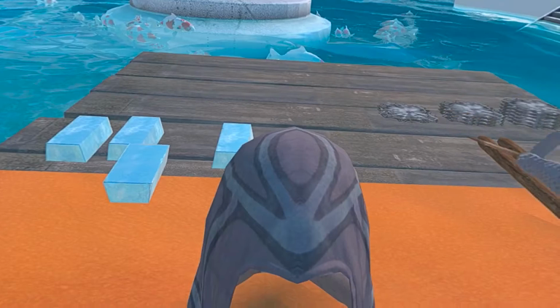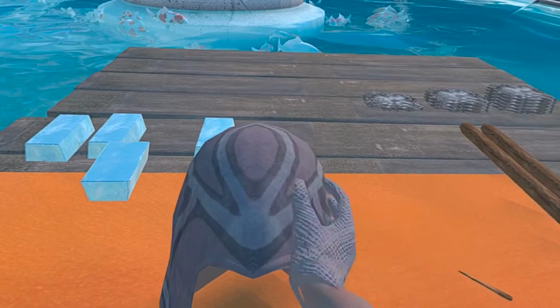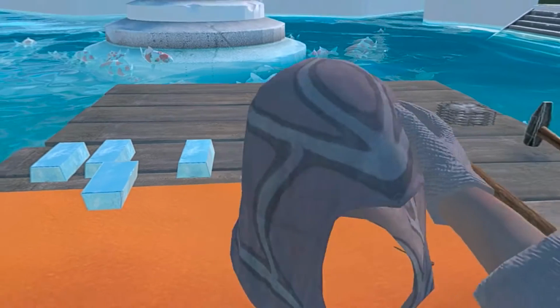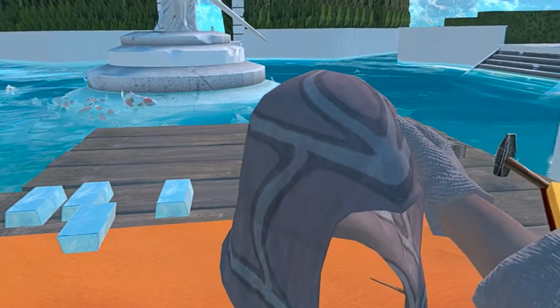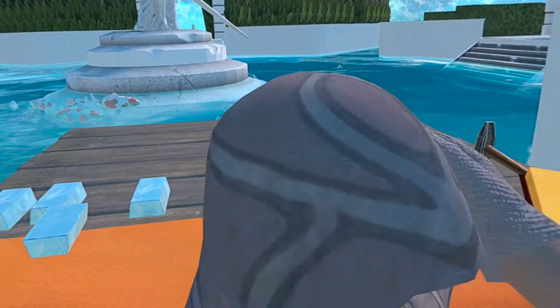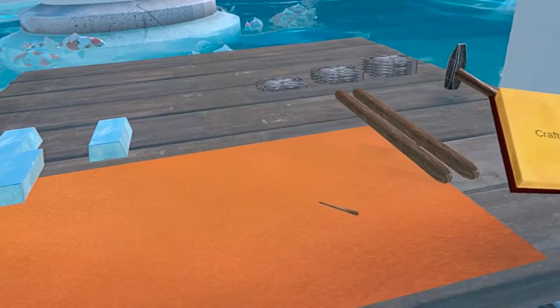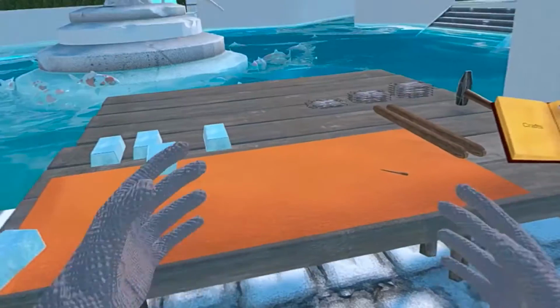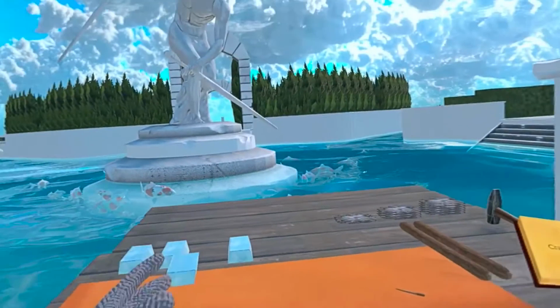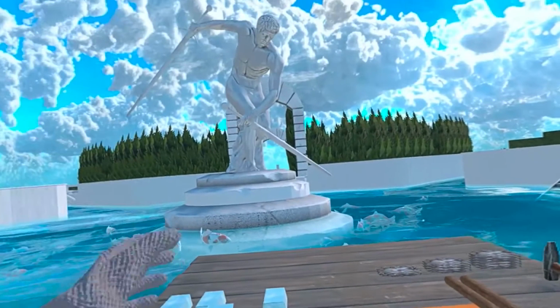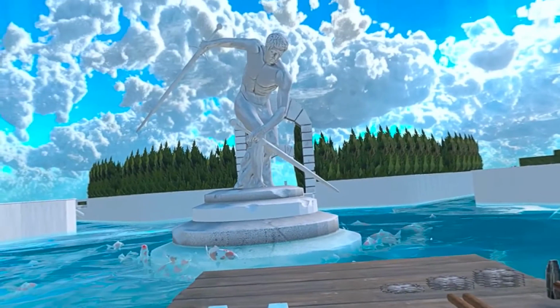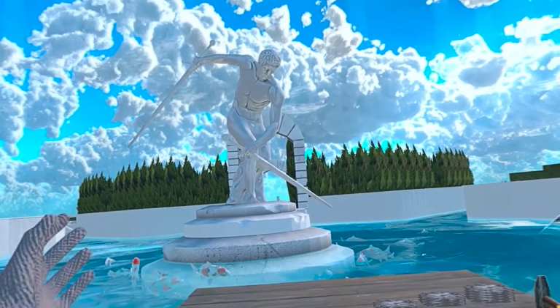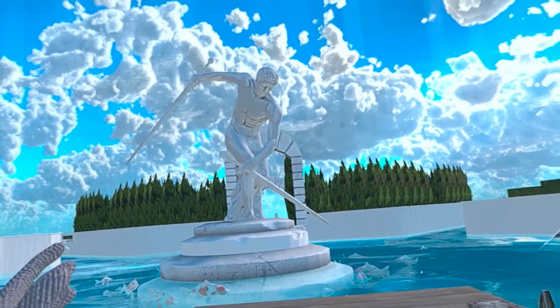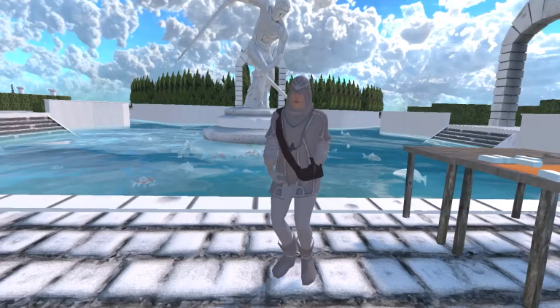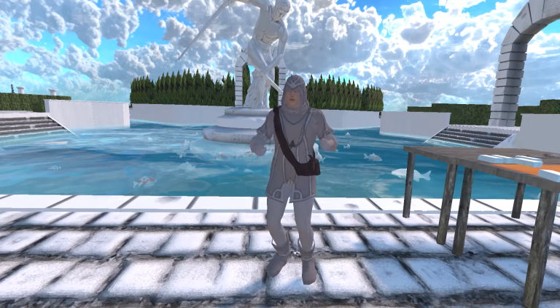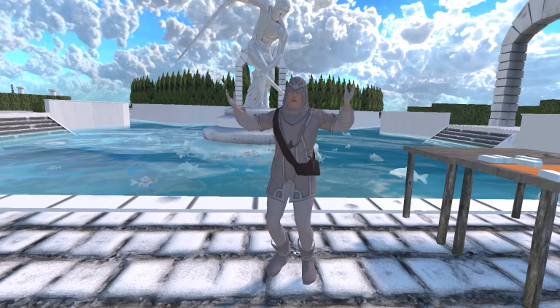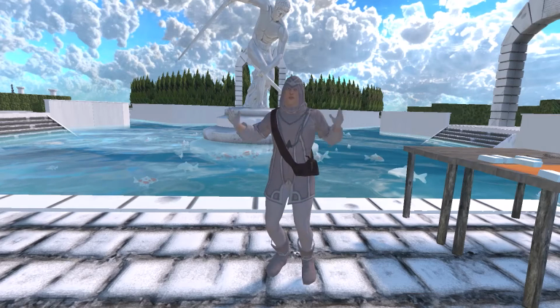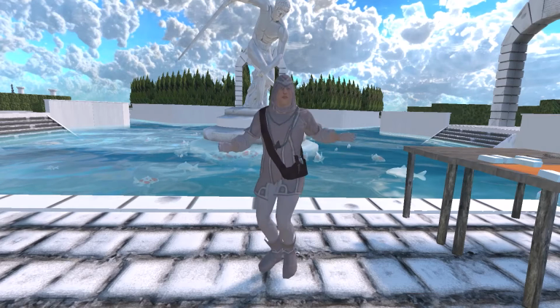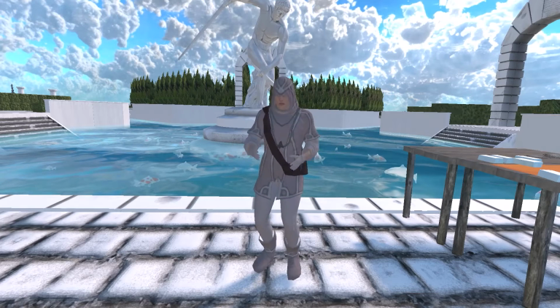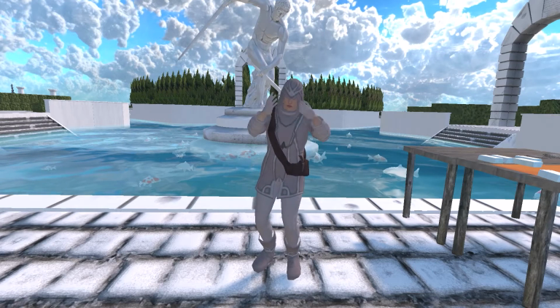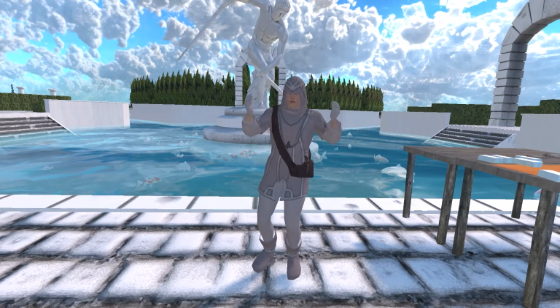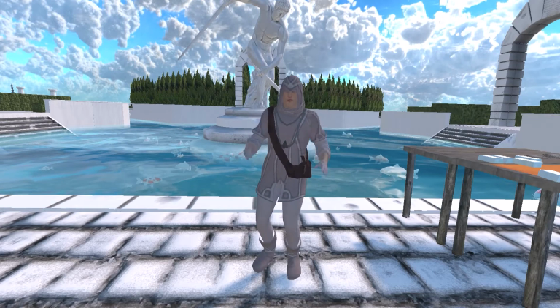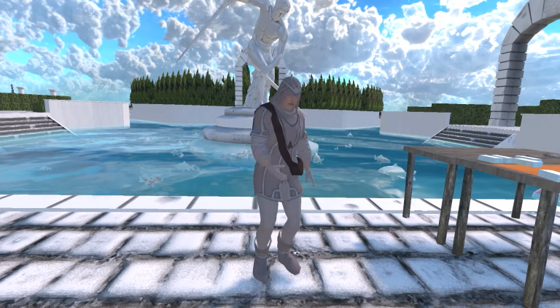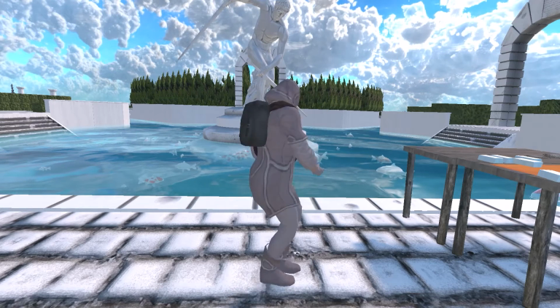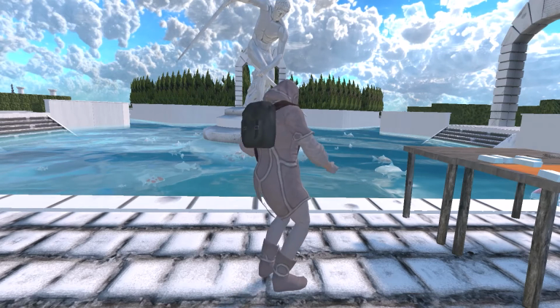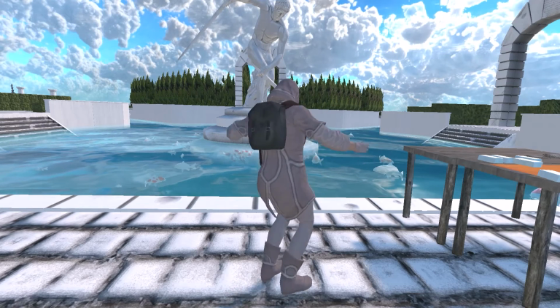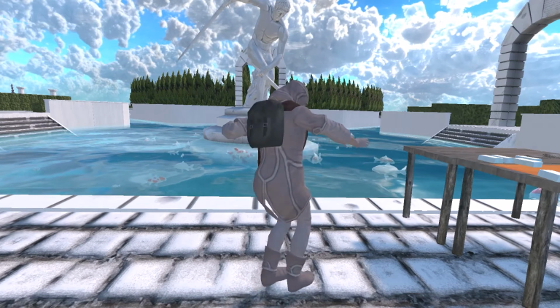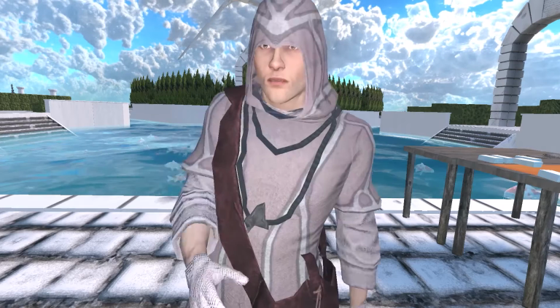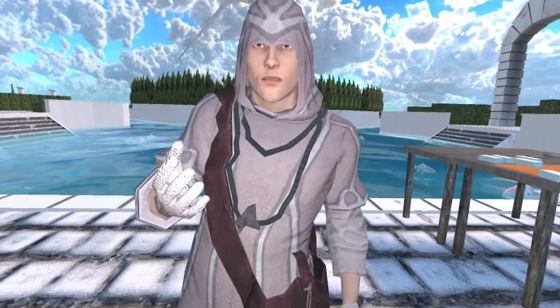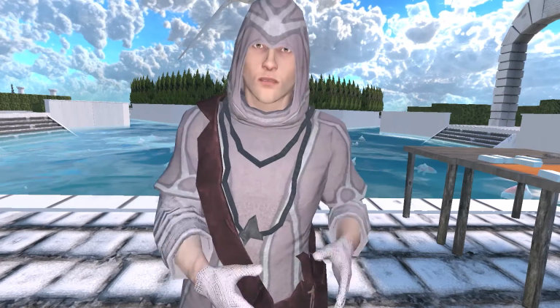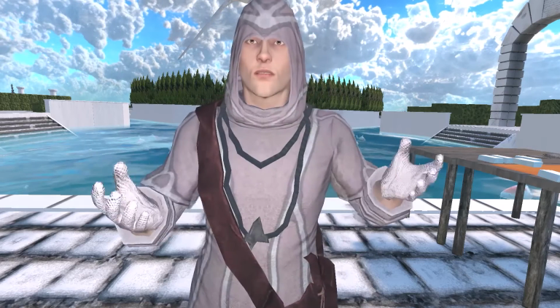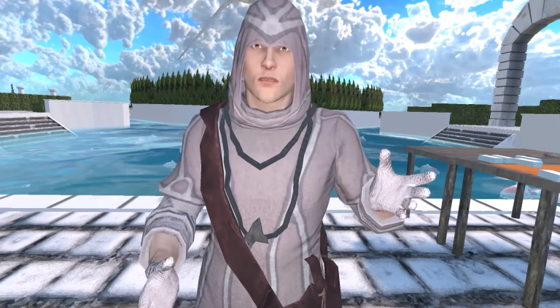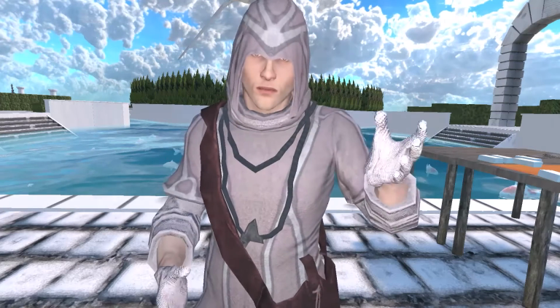Here it is complete. Now let's see the armor in its full glory. This is how the armor looks like in its full 3D view. I will equip an assassin from Assassin's Creed.